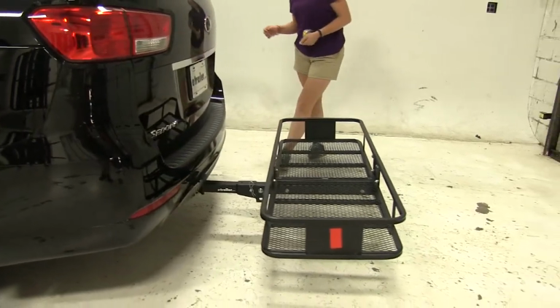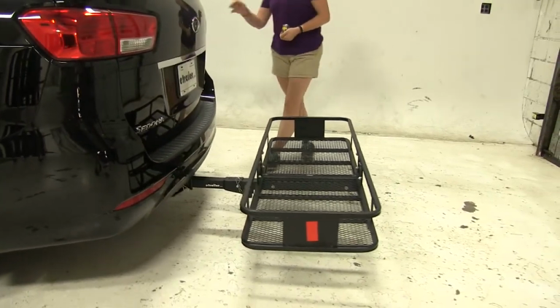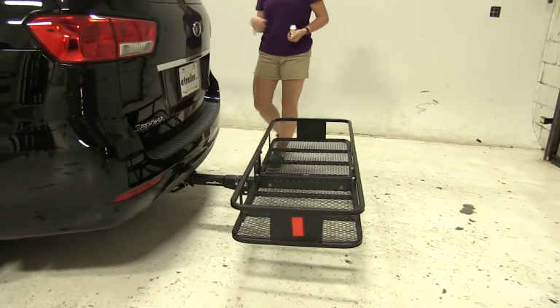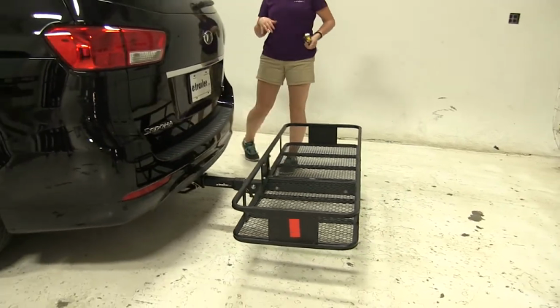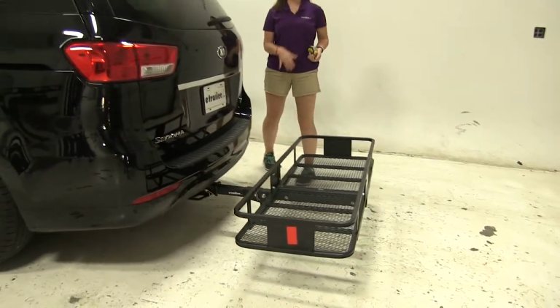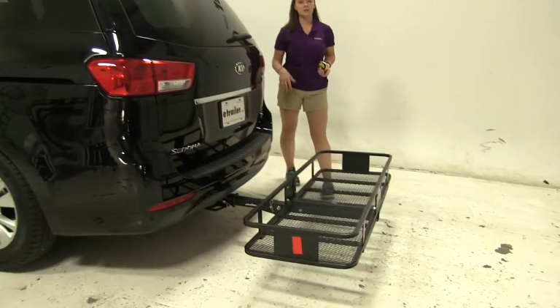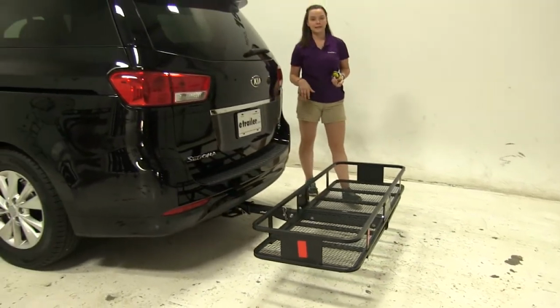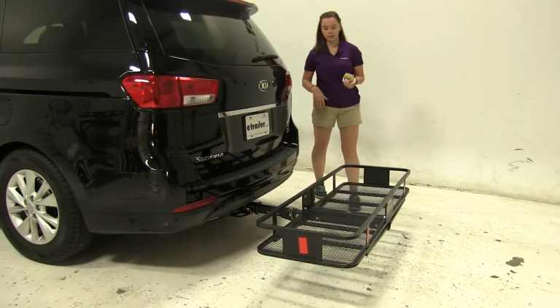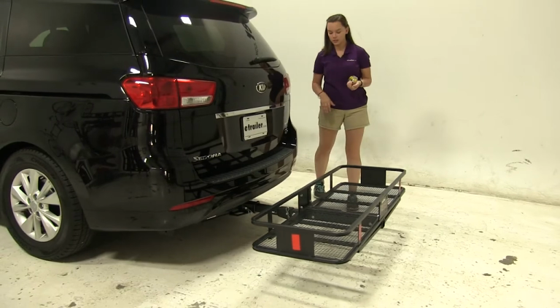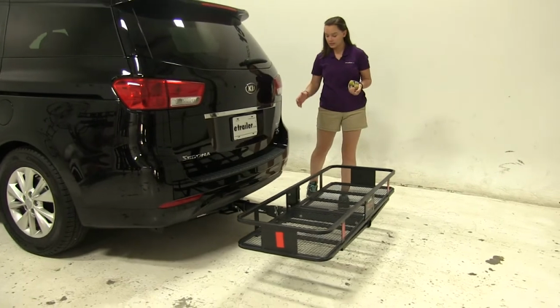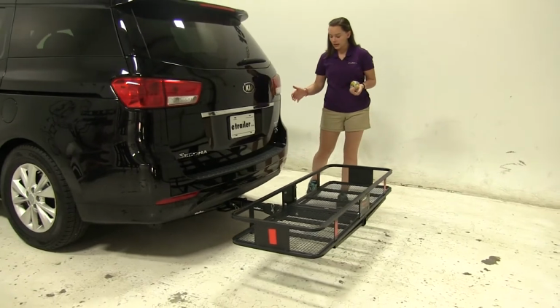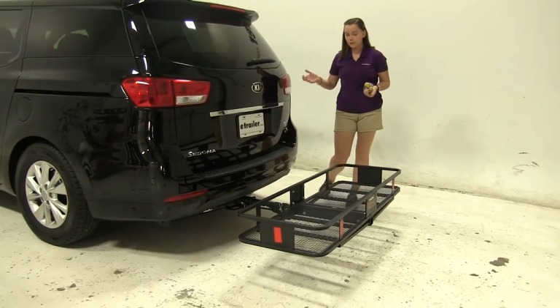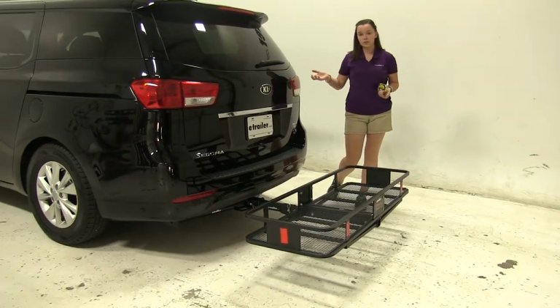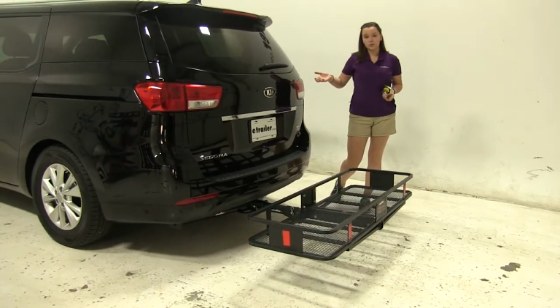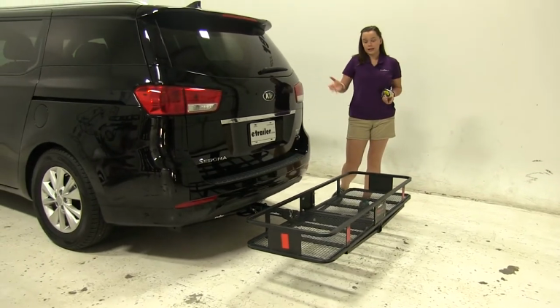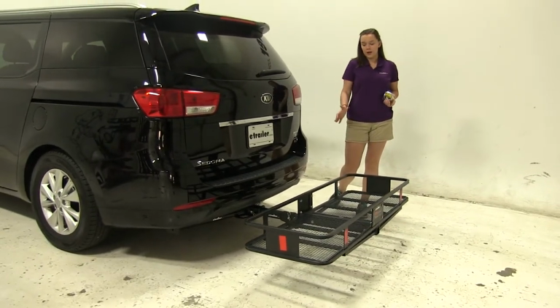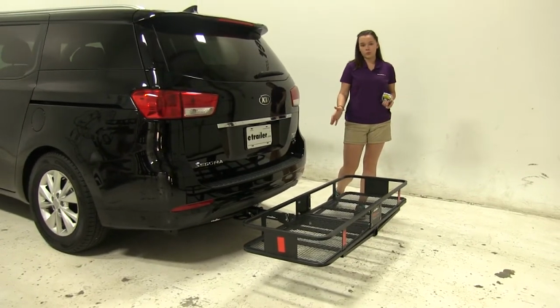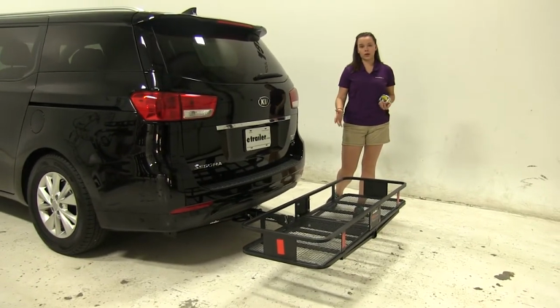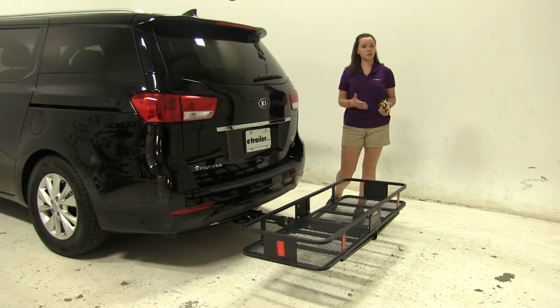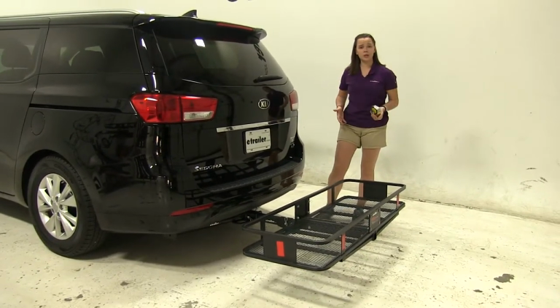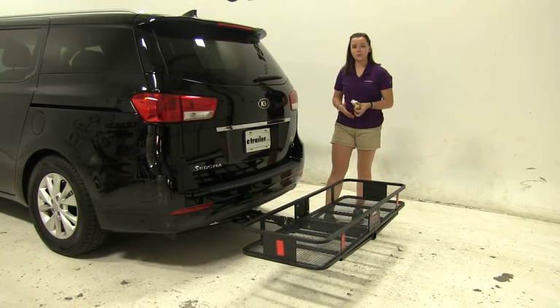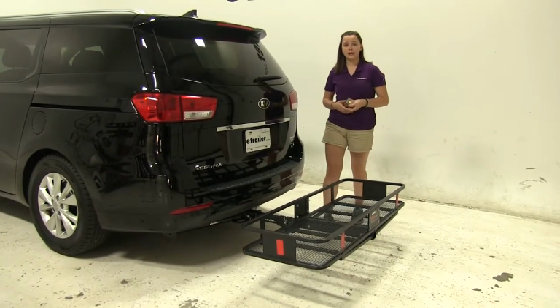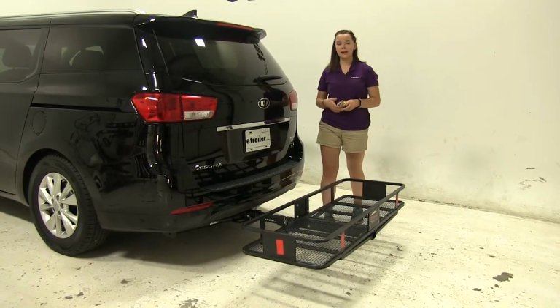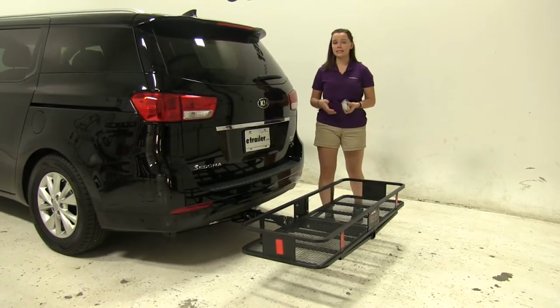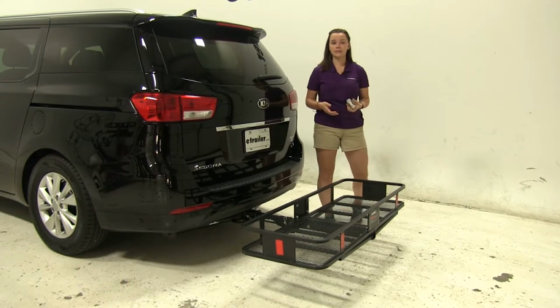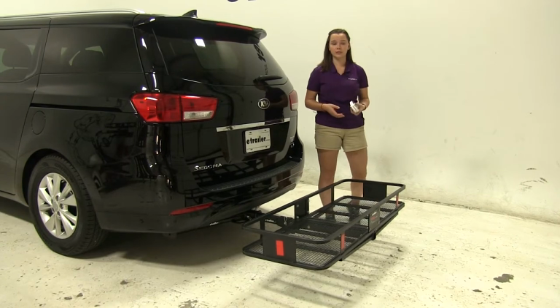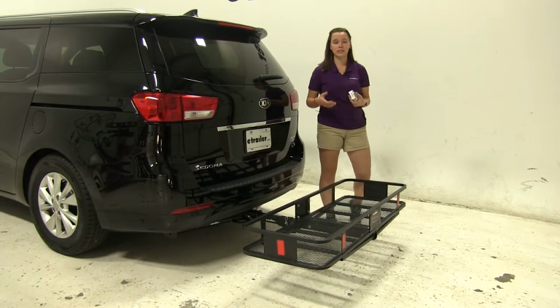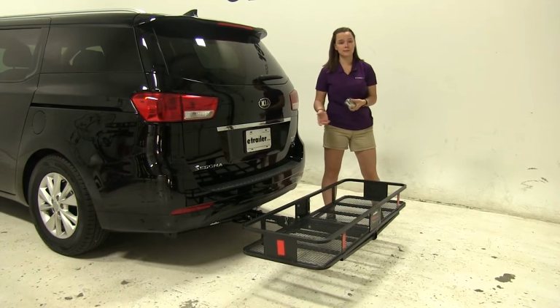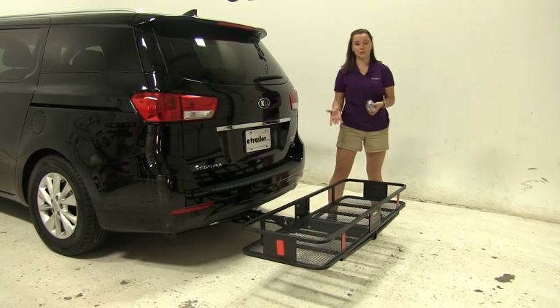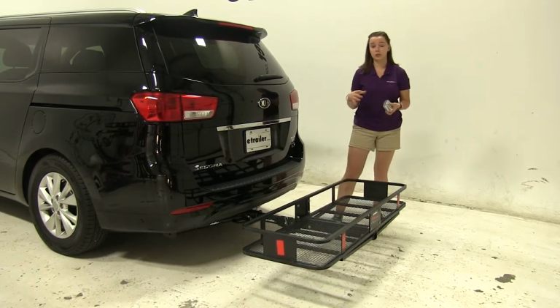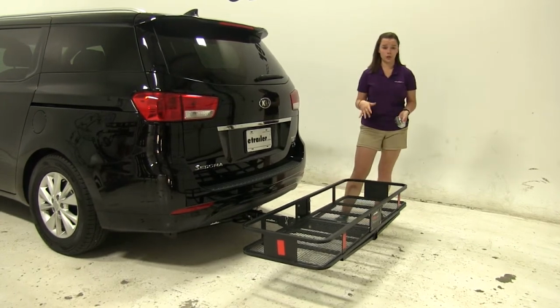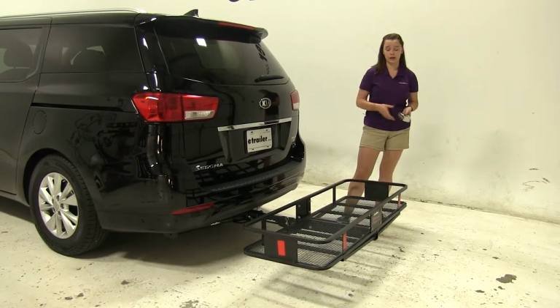Now on our Kia, we do have a single passenger side exhaust. It comes straight down towards the ground, so we shouldn't have to worry about carrying heat sensitive materials in a specific region on our carrier.